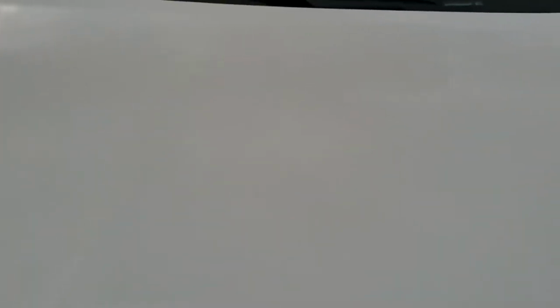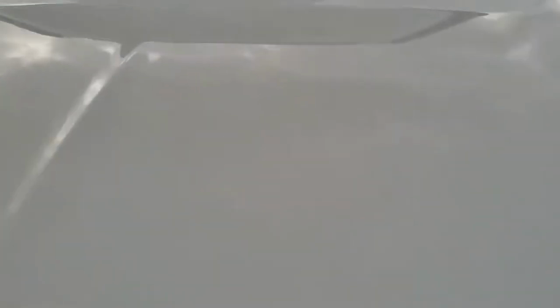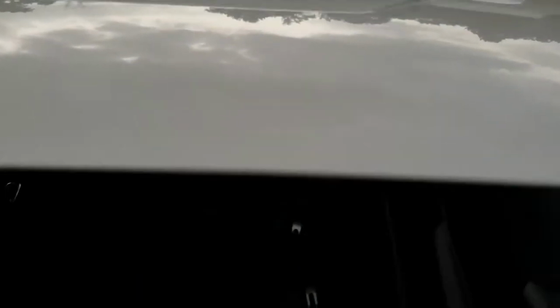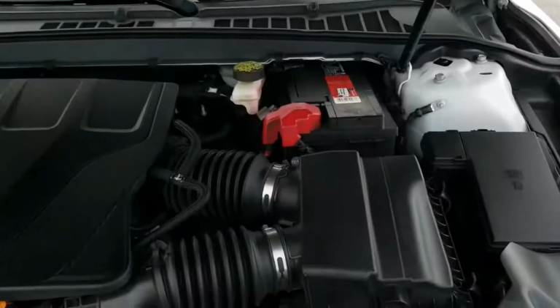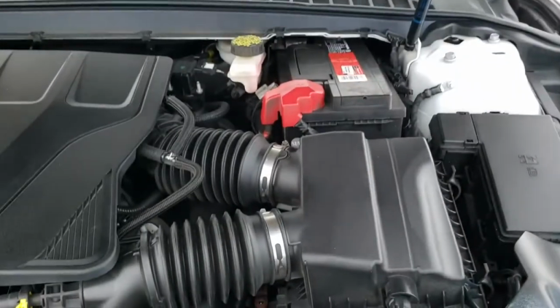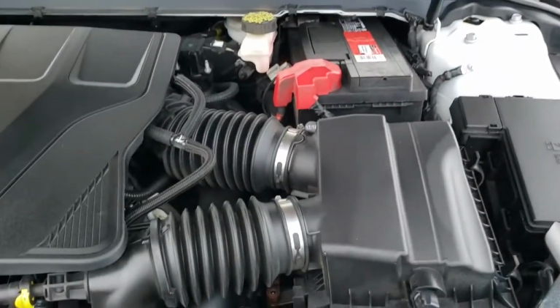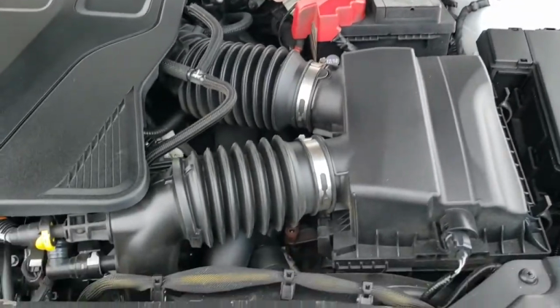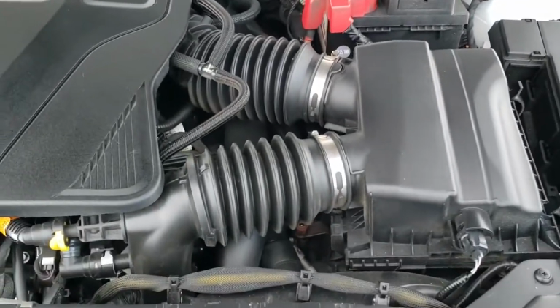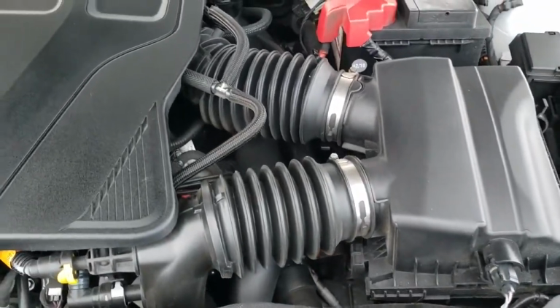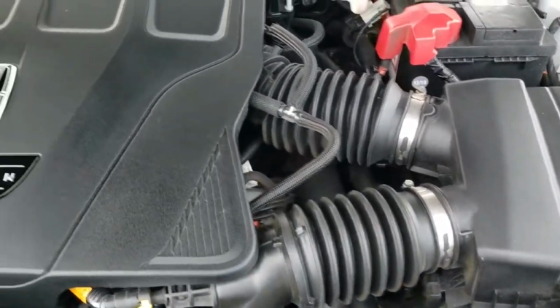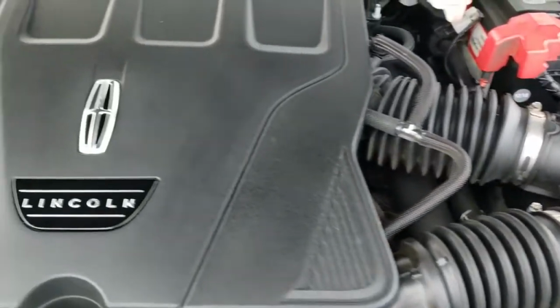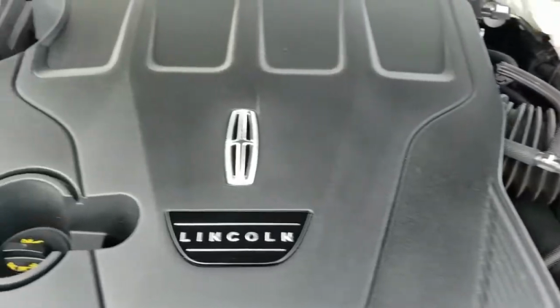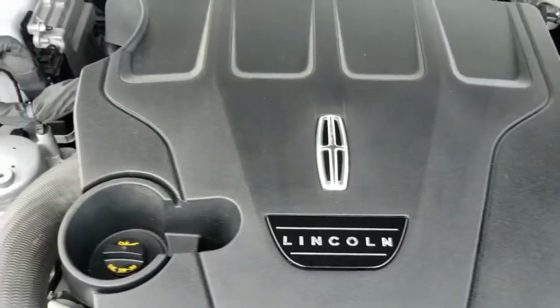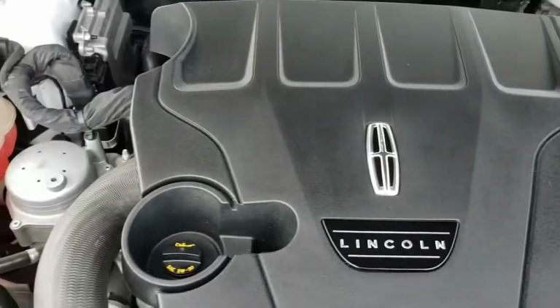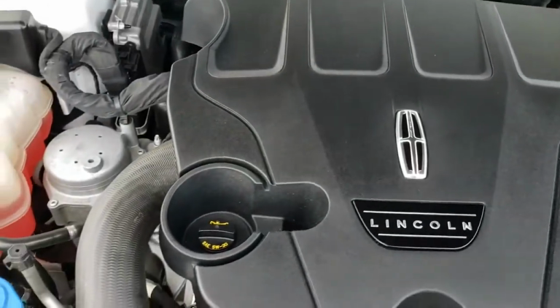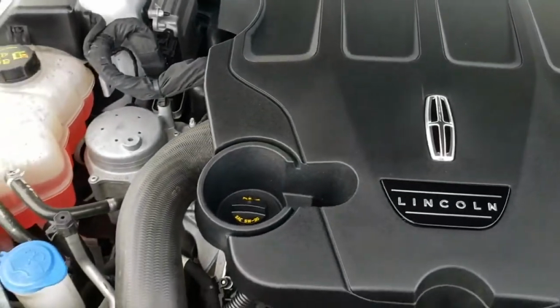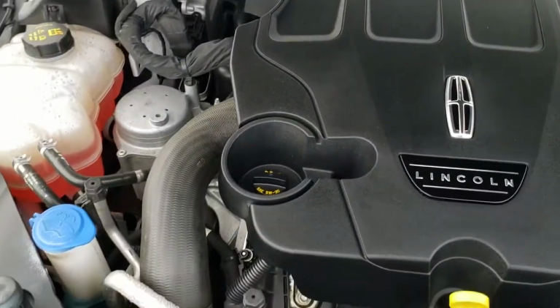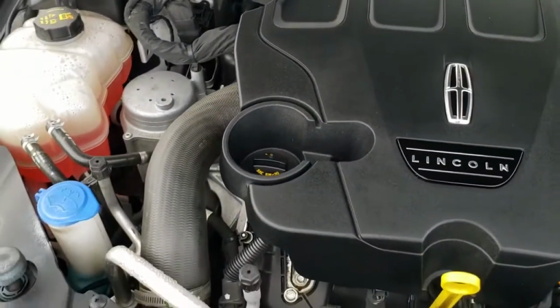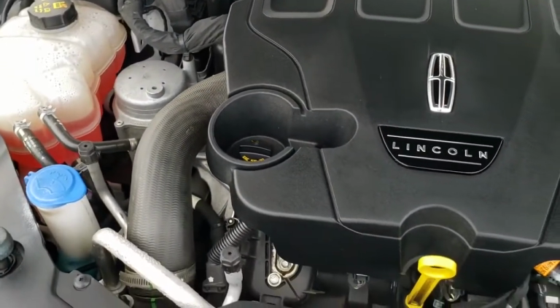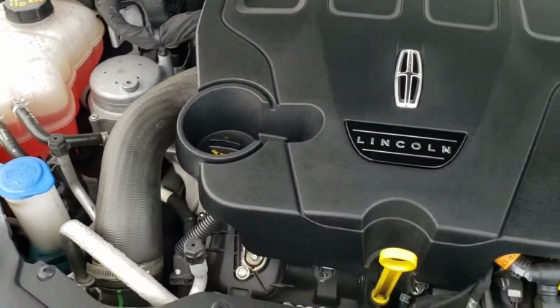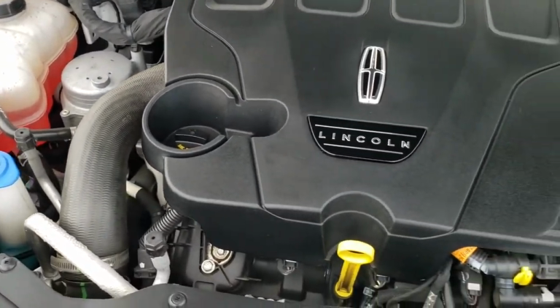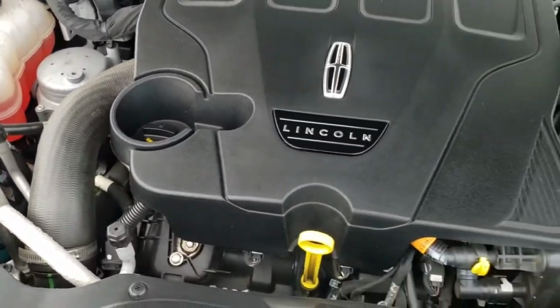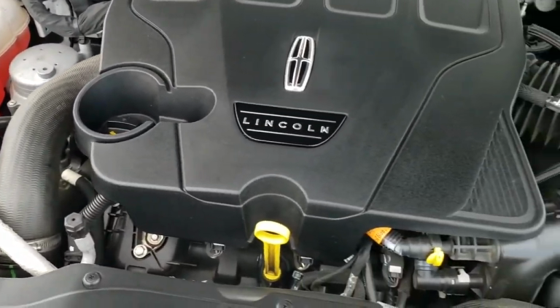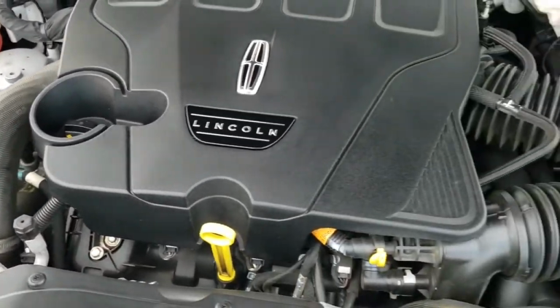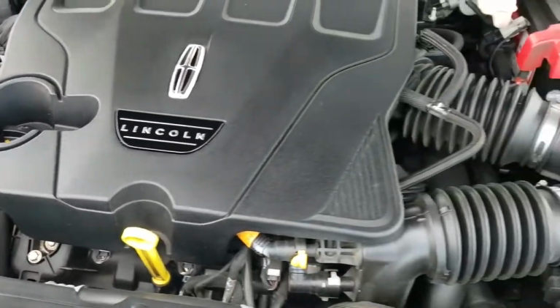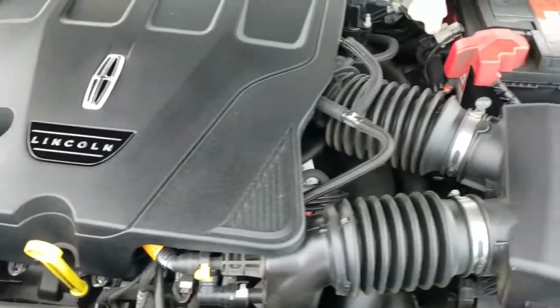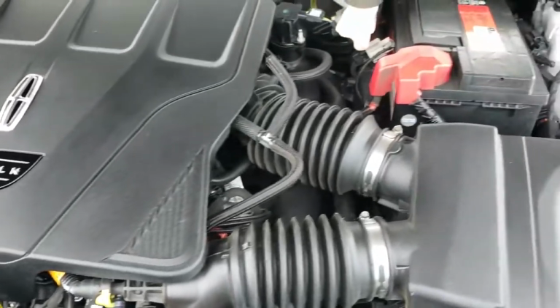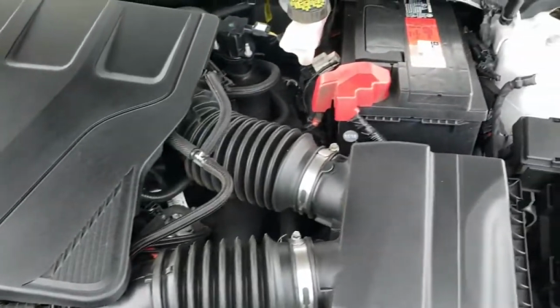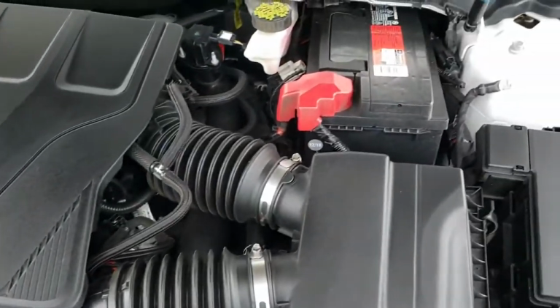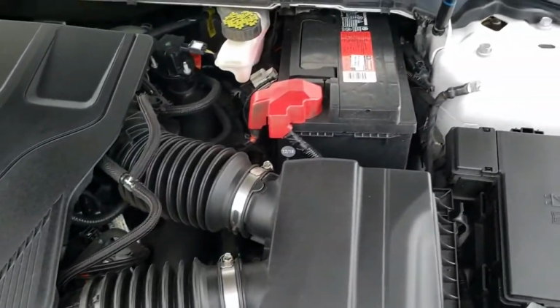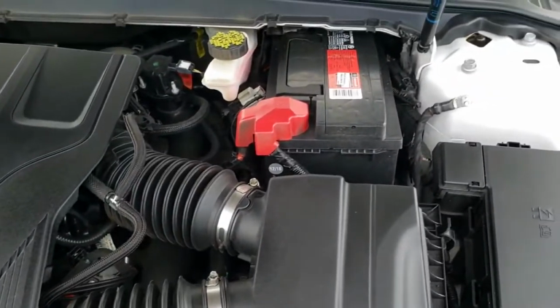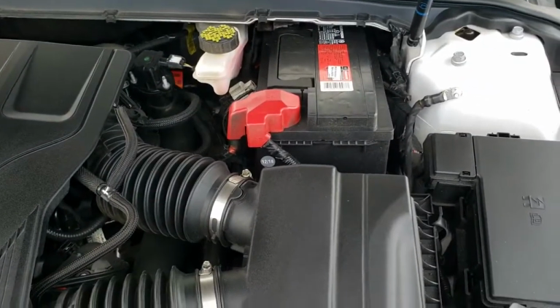Under the hood we have the 2.7-liter V6 twin-turbo engine producing 335 horsepower. Very clean, runs very smooth. Does come with a Motorcraft battery.